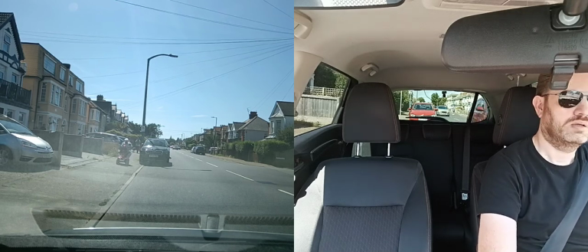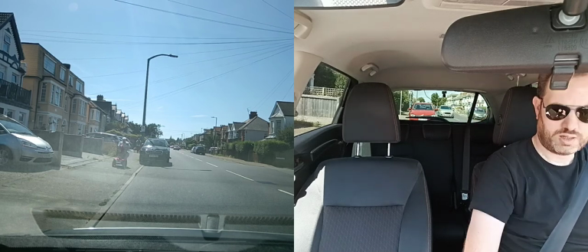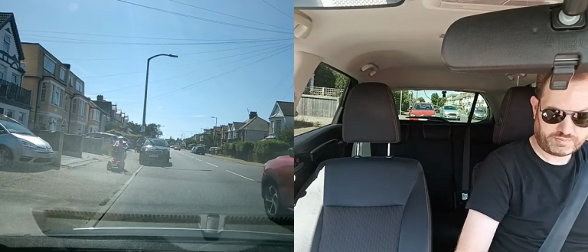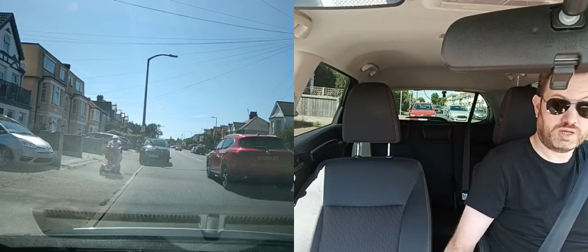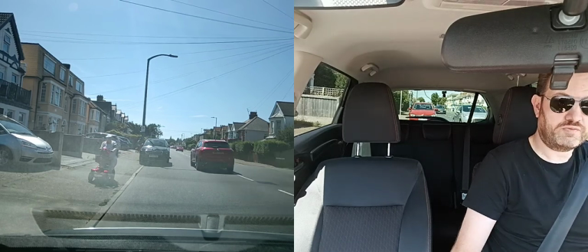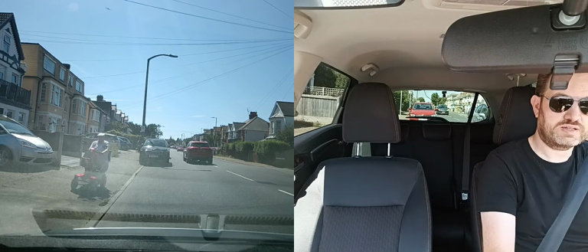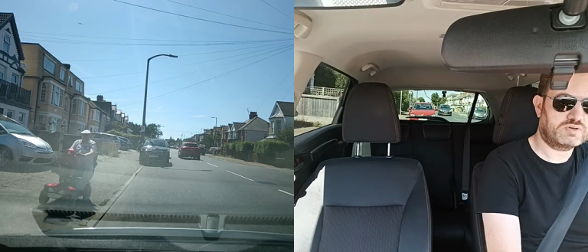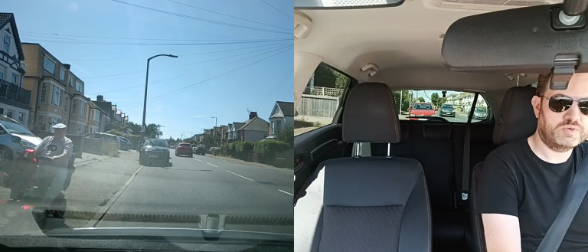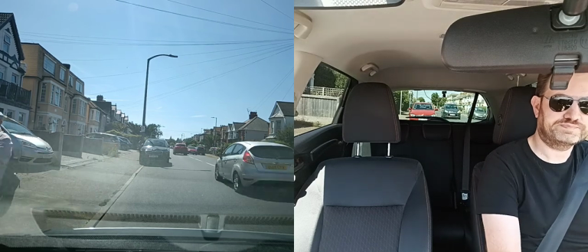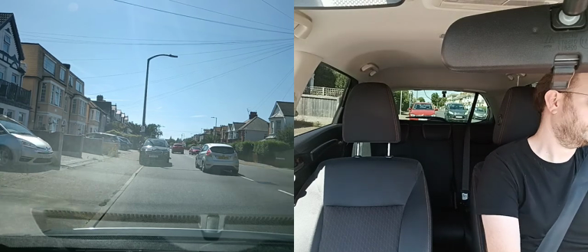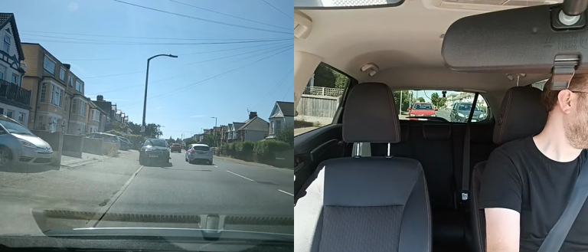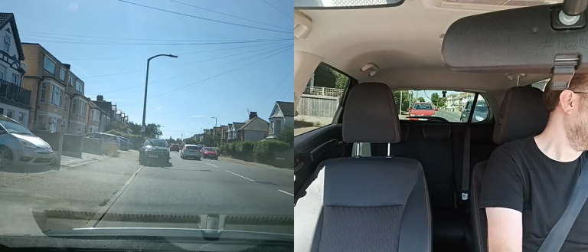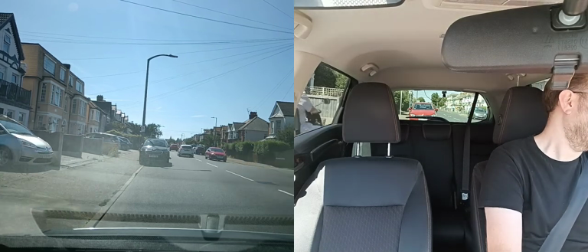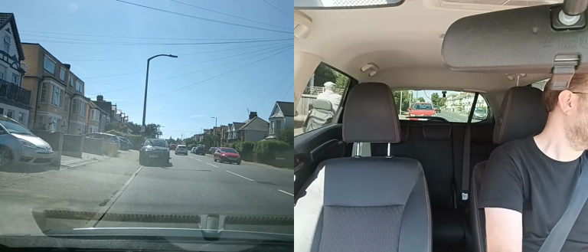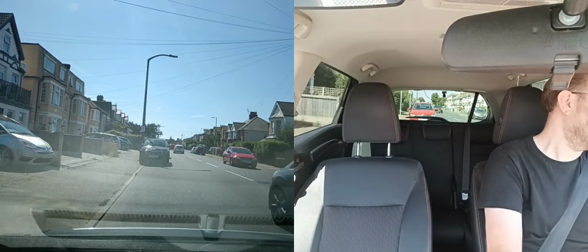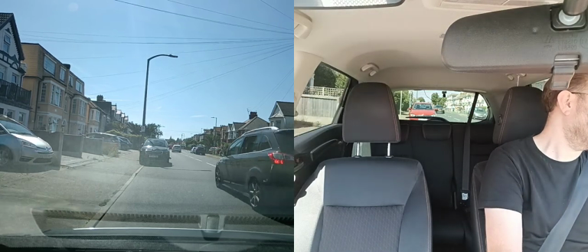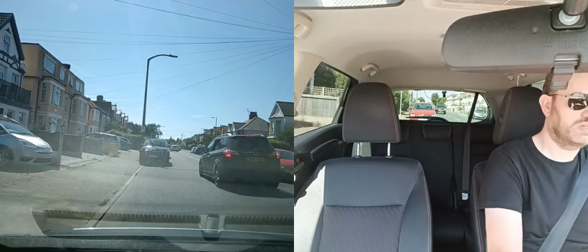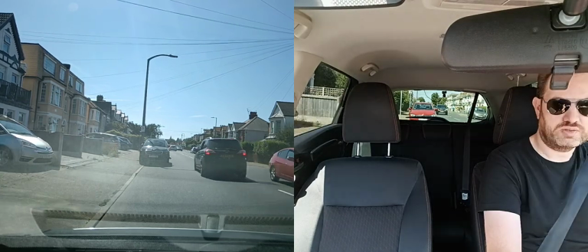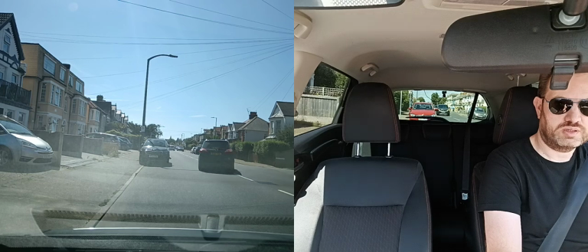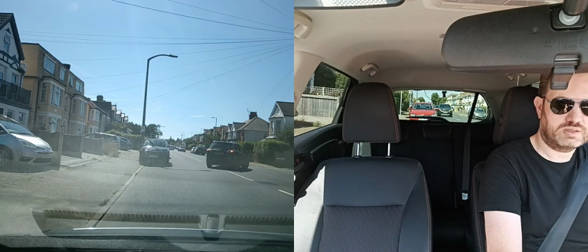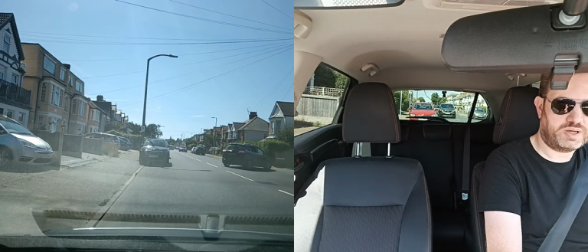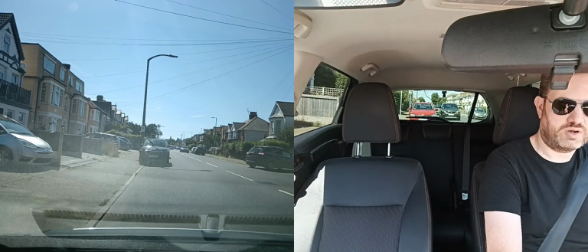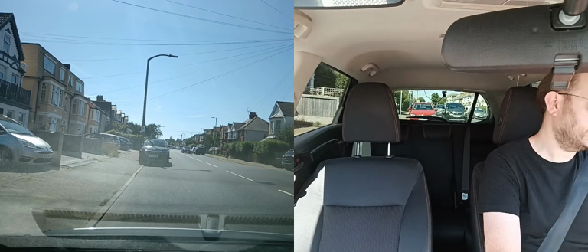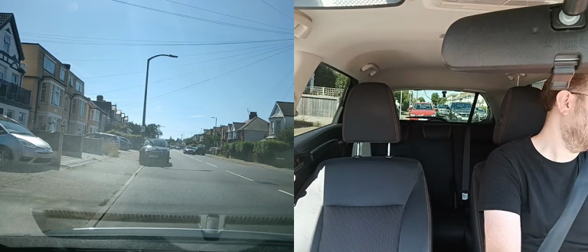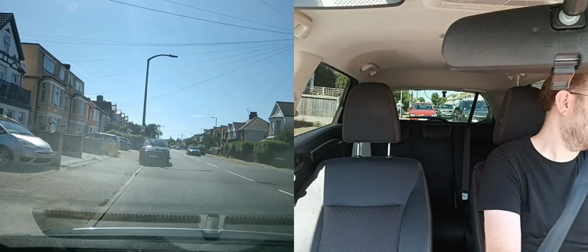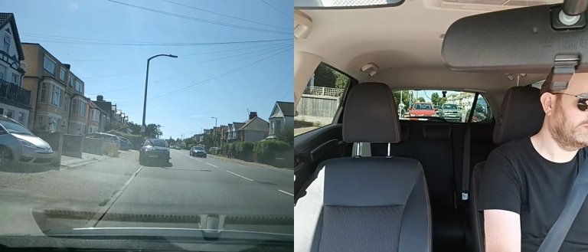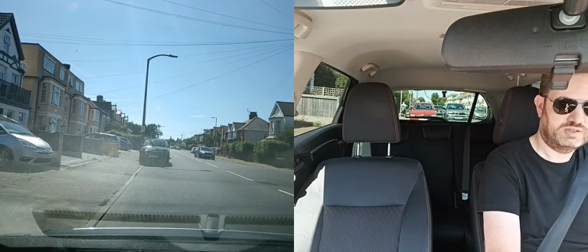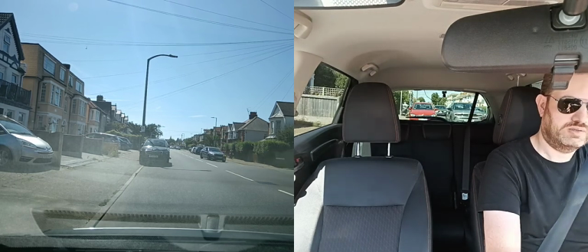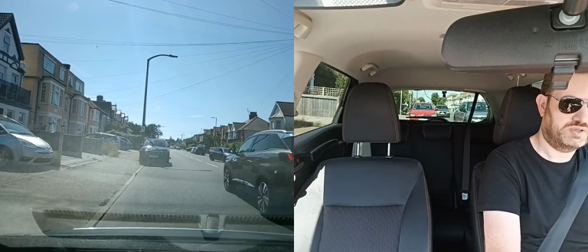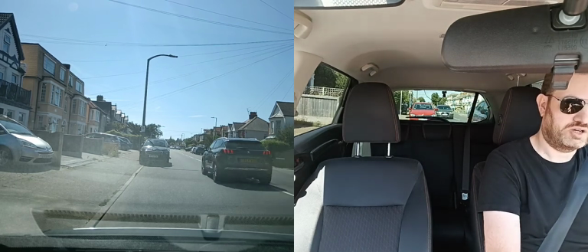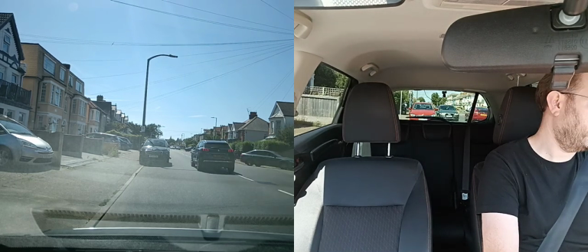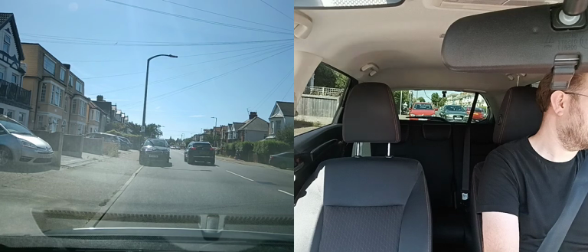I'm going to run through a classic test route with commentary and talk you through what you need to do to pass a driving test, without jumping to parked cars etc.